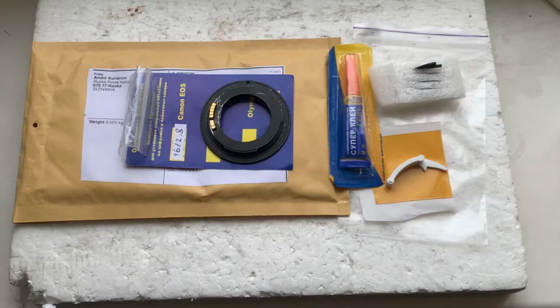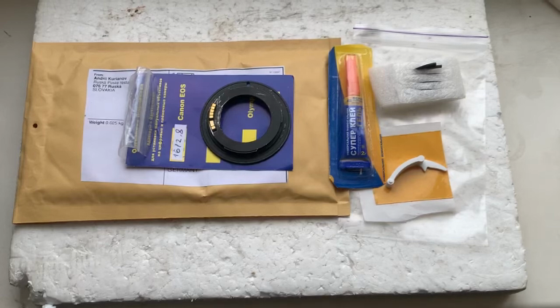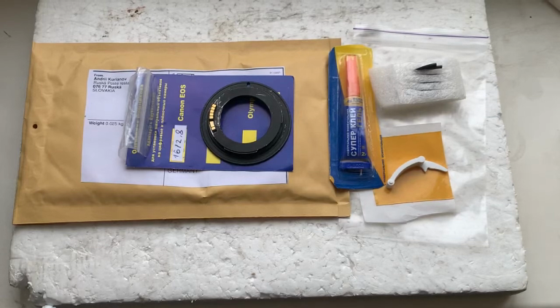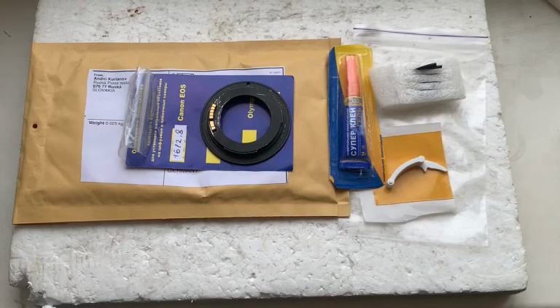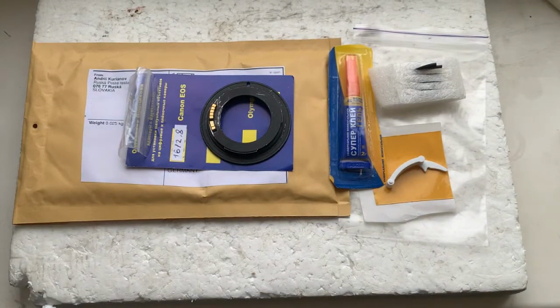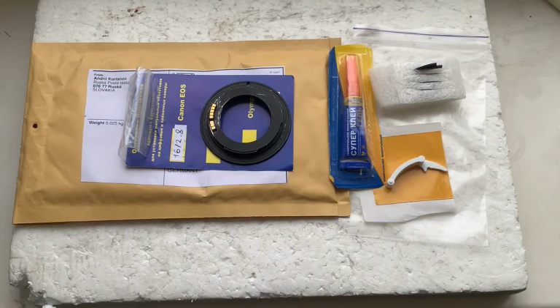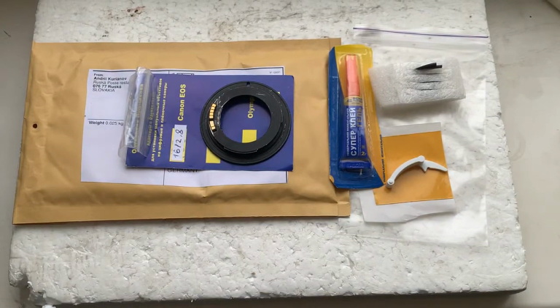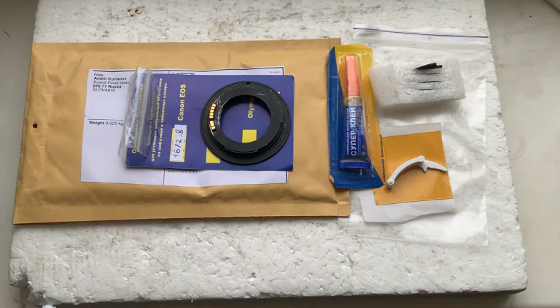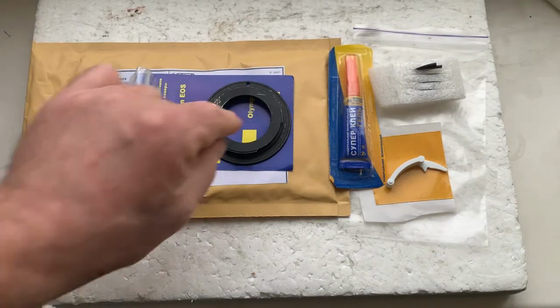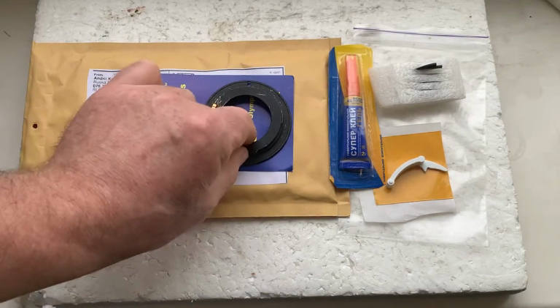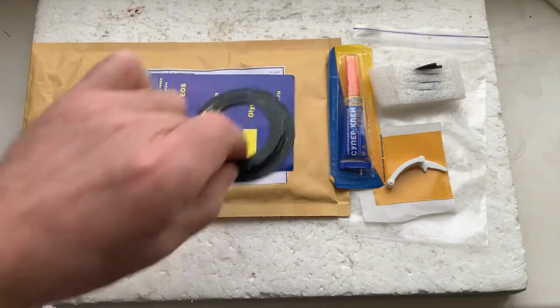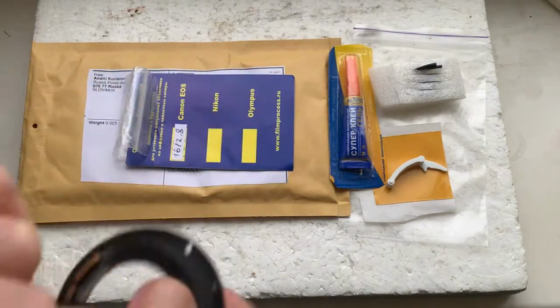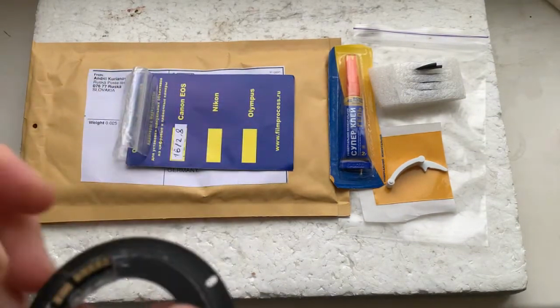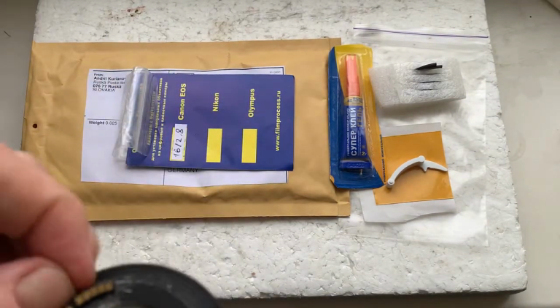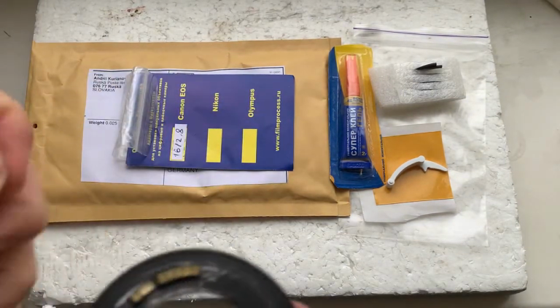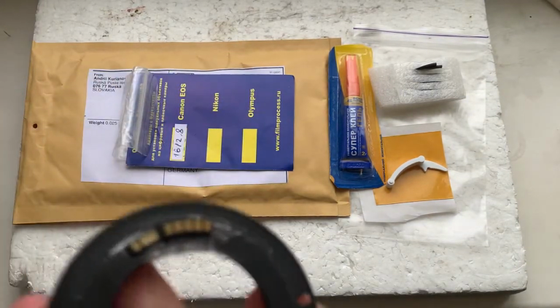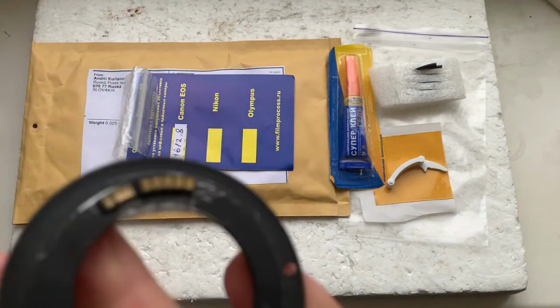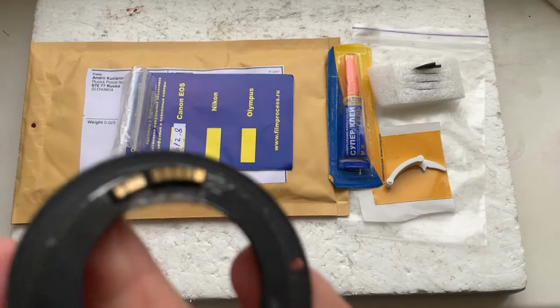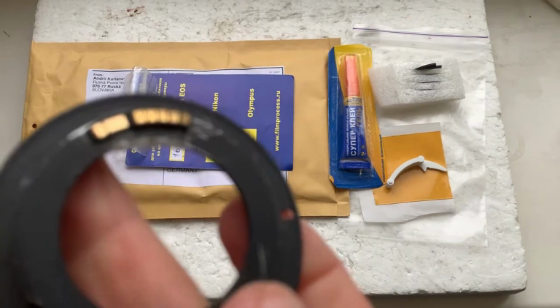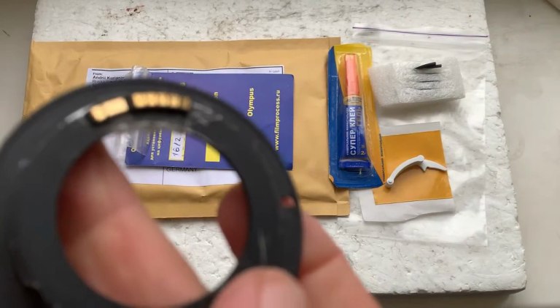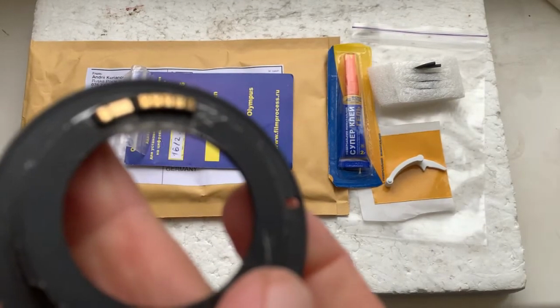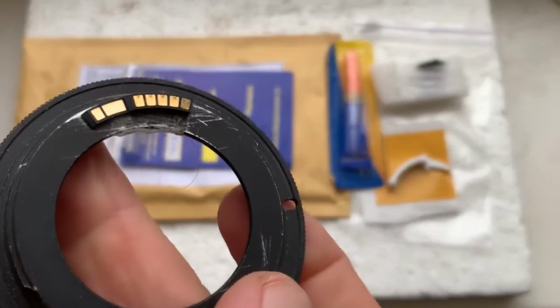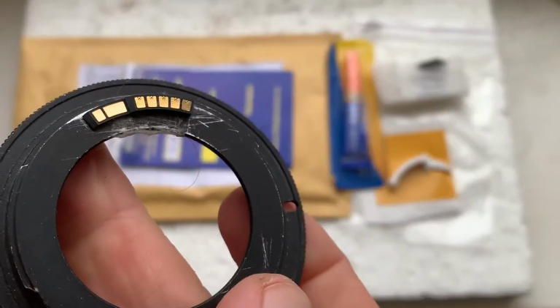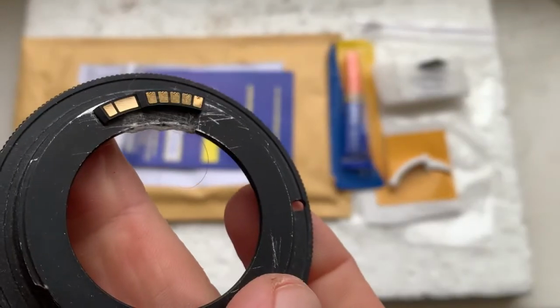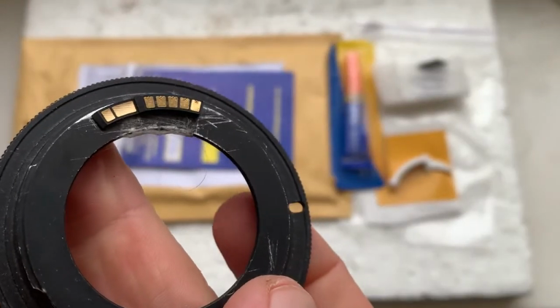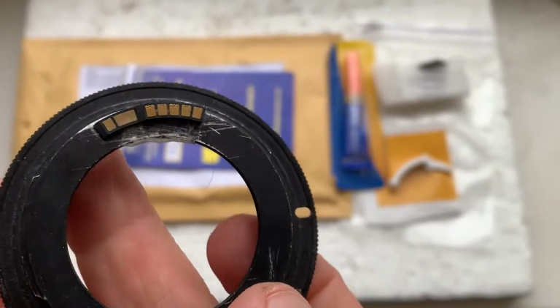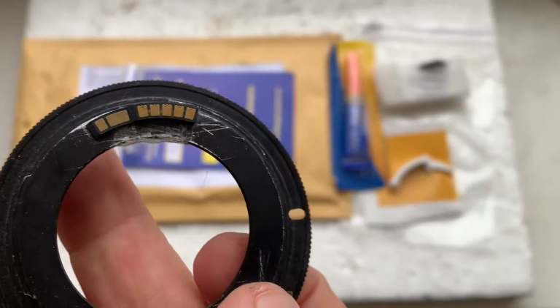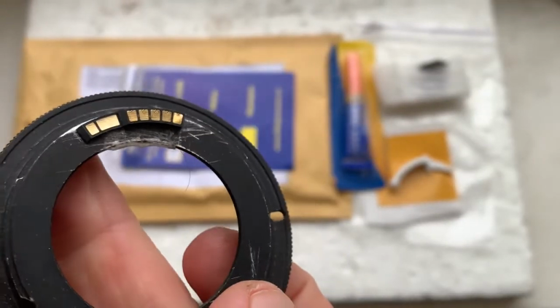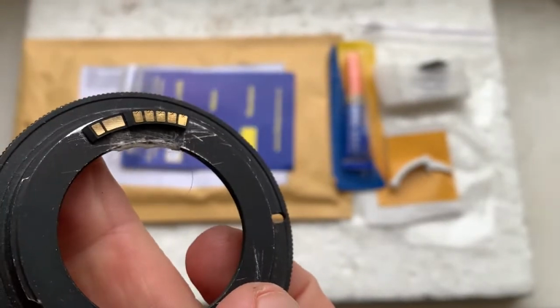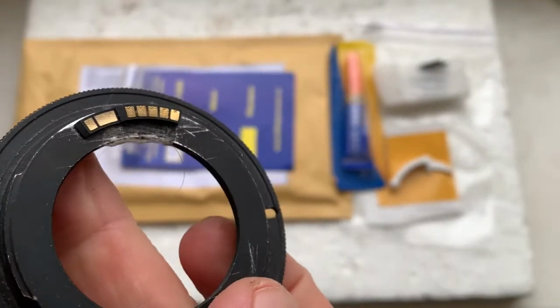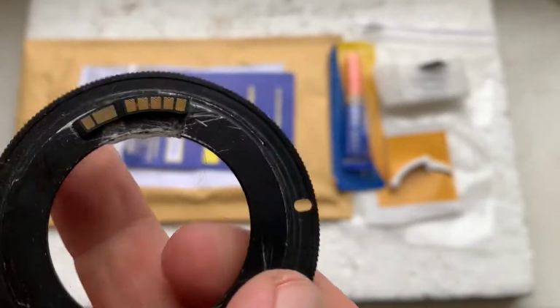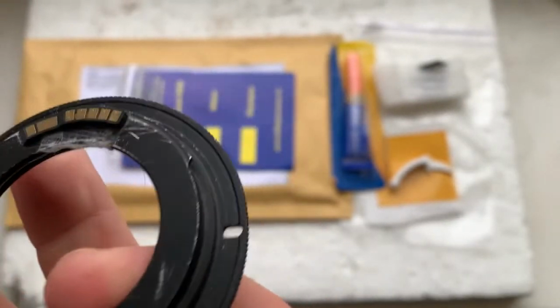Hello Felix, this video is about your Dandelion chip. Look, this is your chip installed with double-sided adhesive tape on my testing adapter.